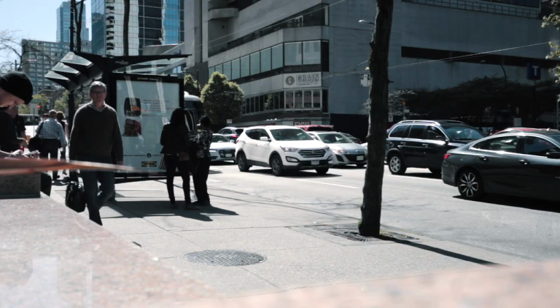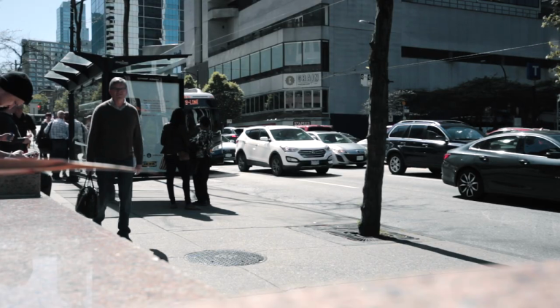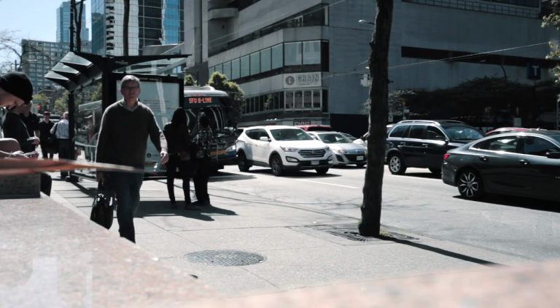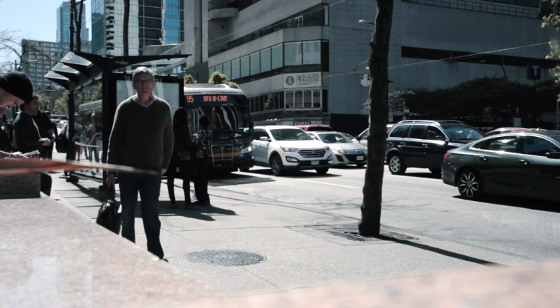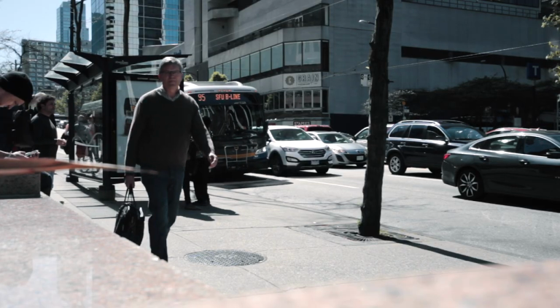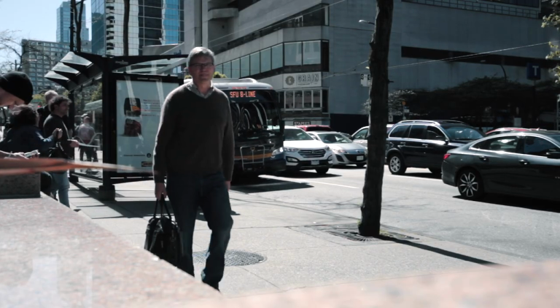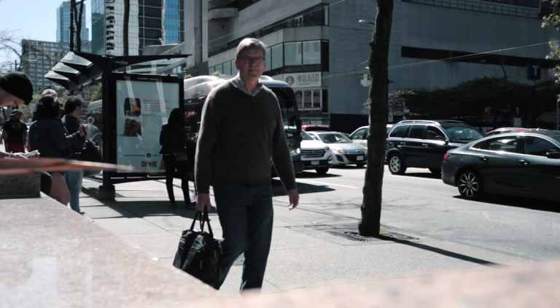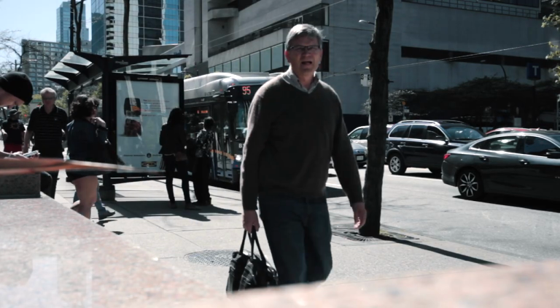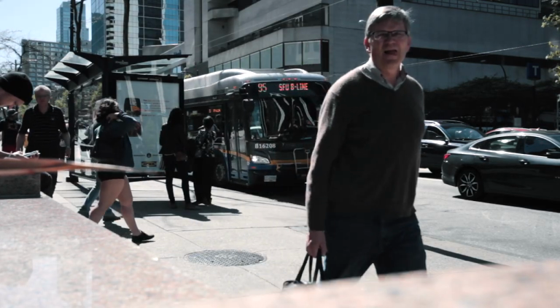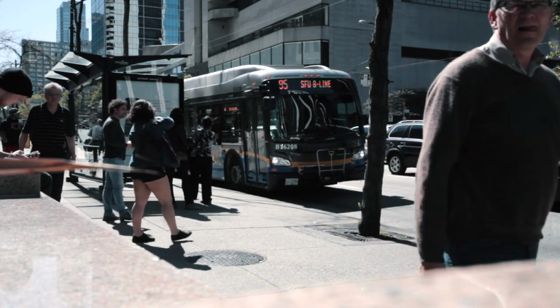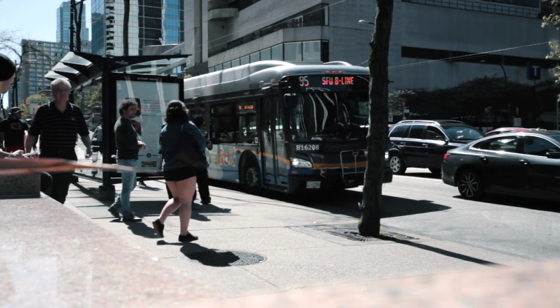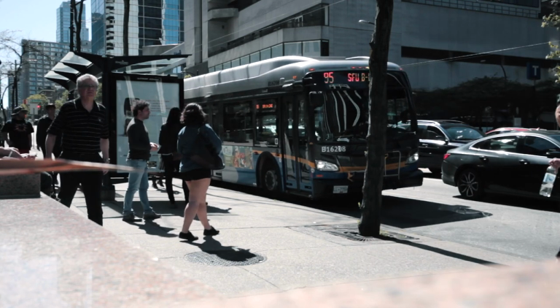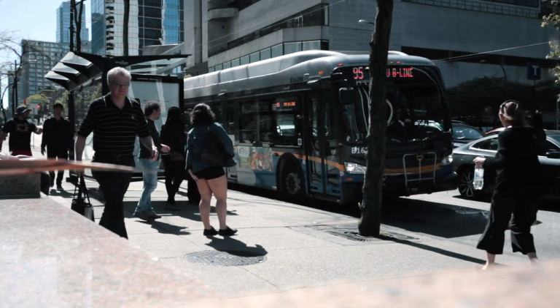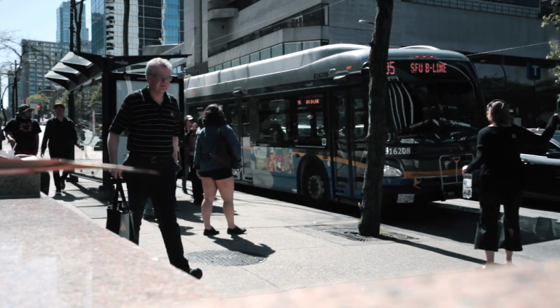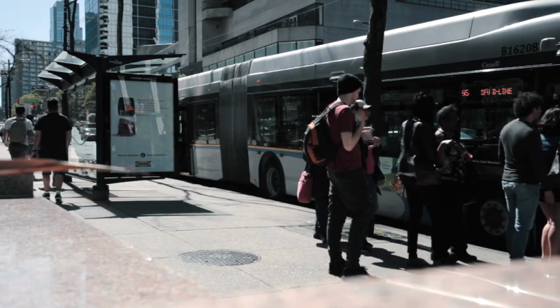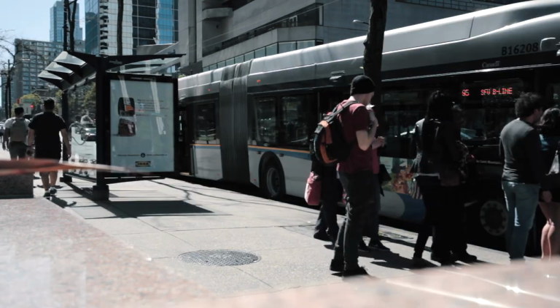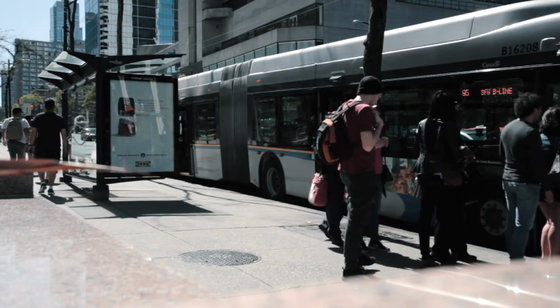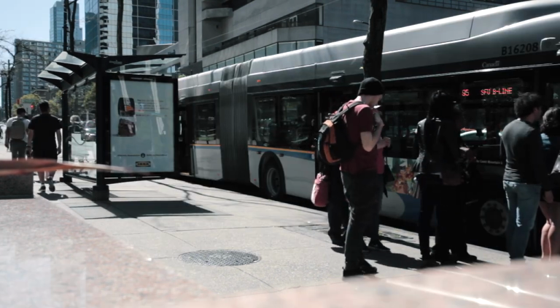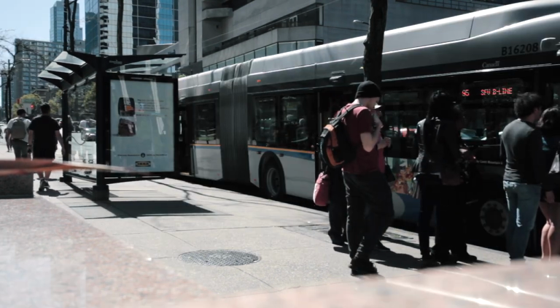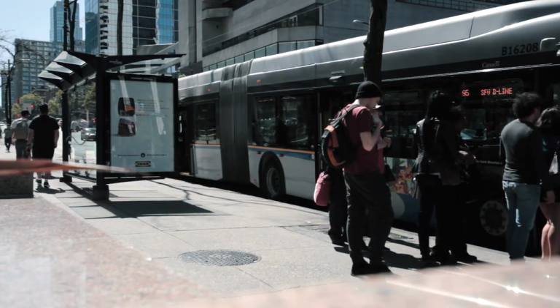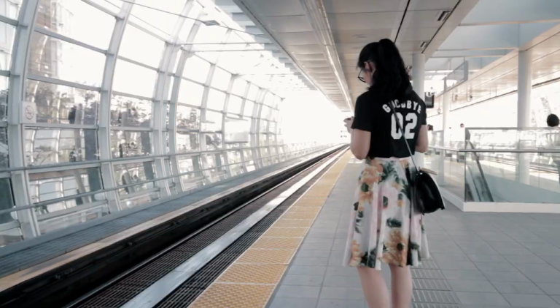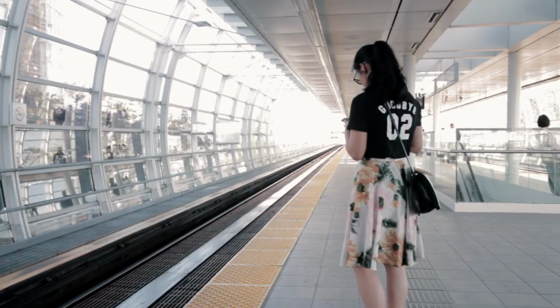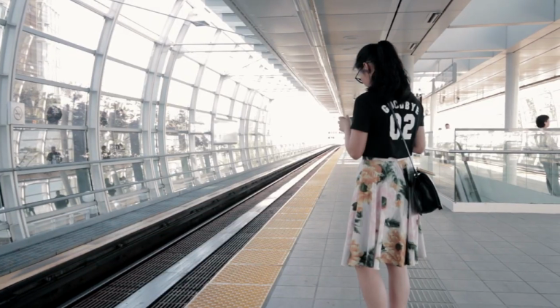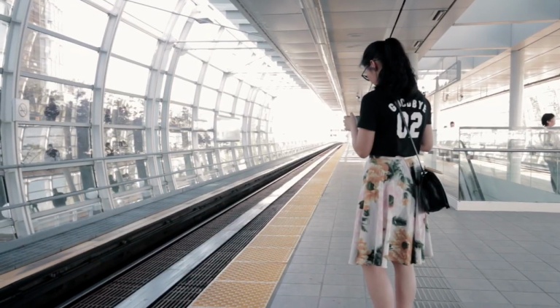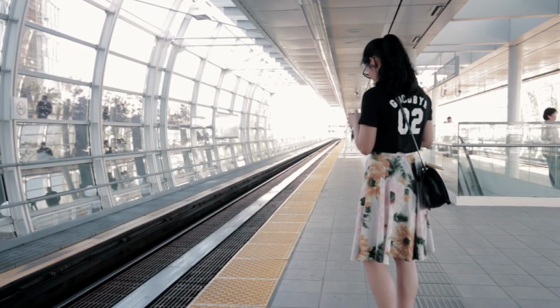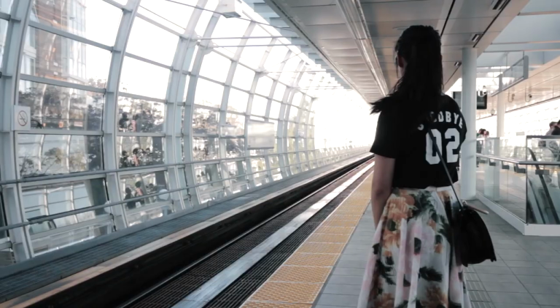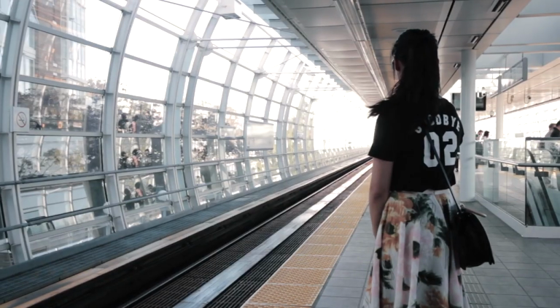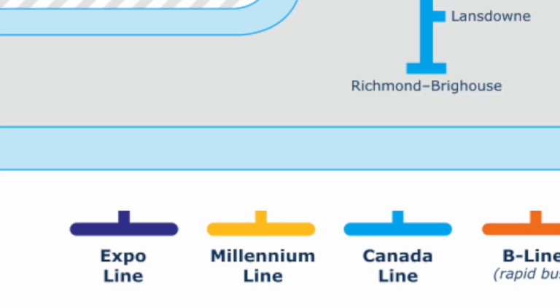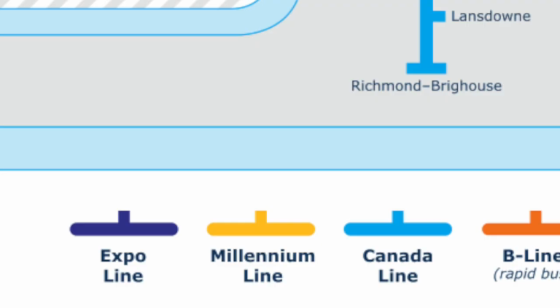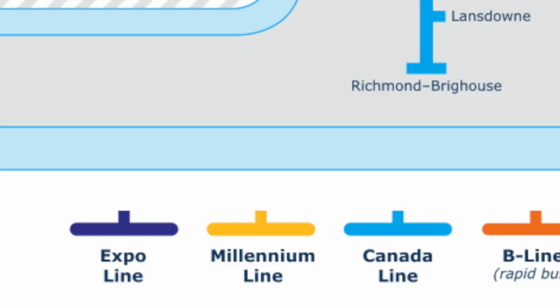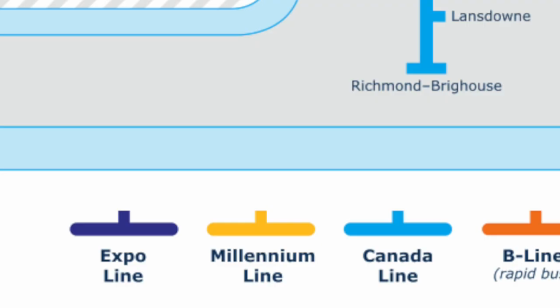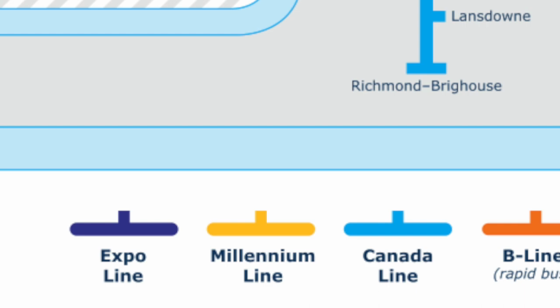Apart from the regular buses, there are also B-Line buses, which are express bus lines. They don't make as many stops as the regular buses that may be running between the same two points. Next we have the SkyTrain. We have three main lines: the Expo Line, Millennium Line, and Canada Line.